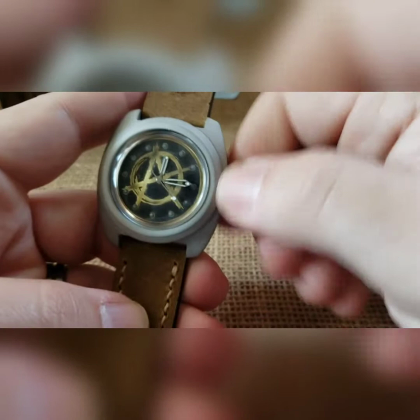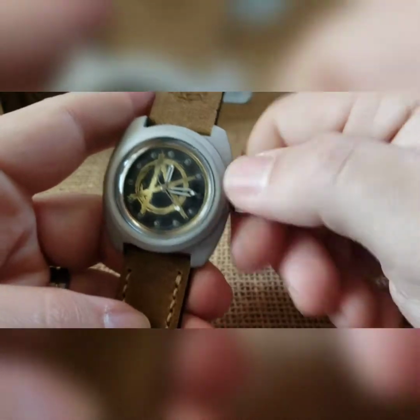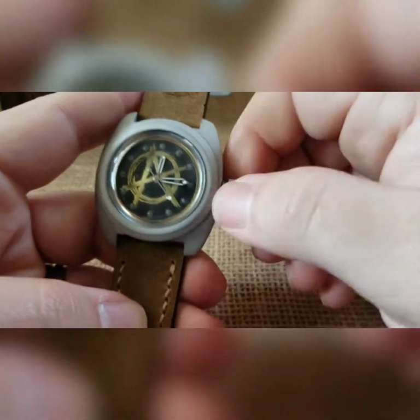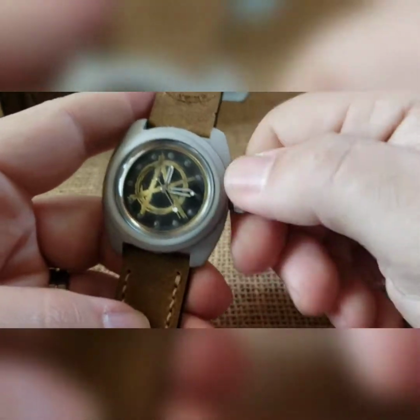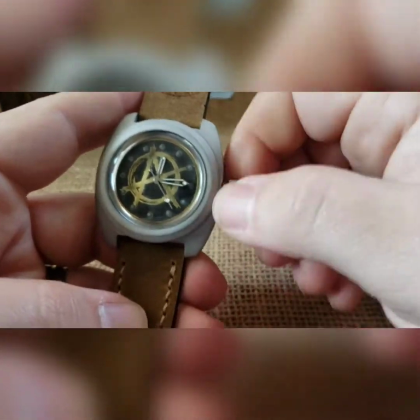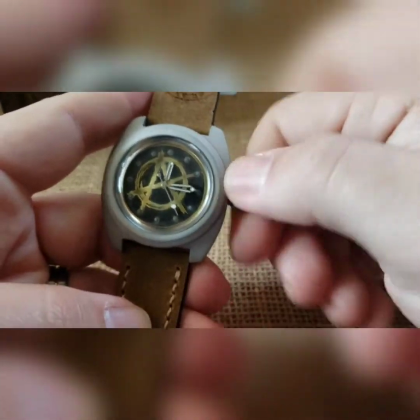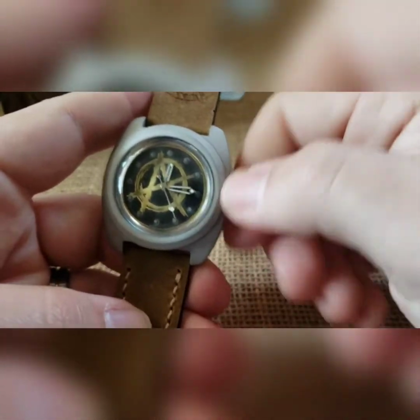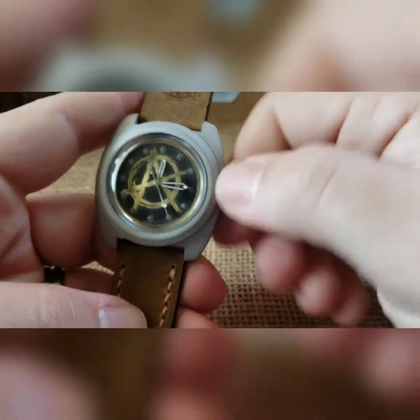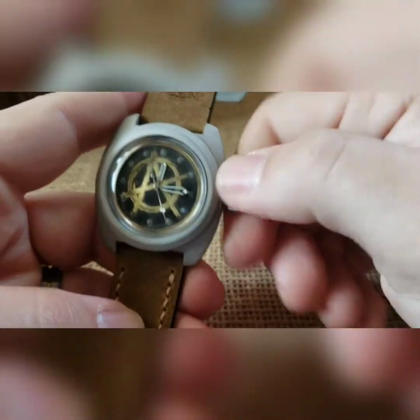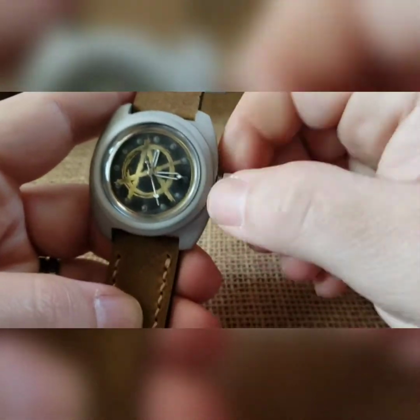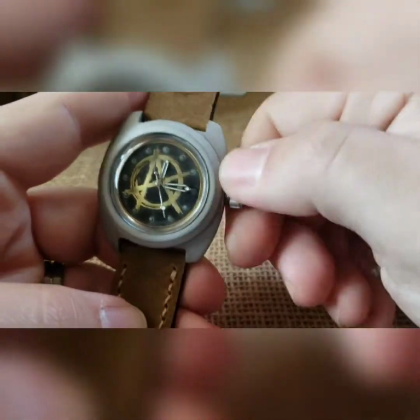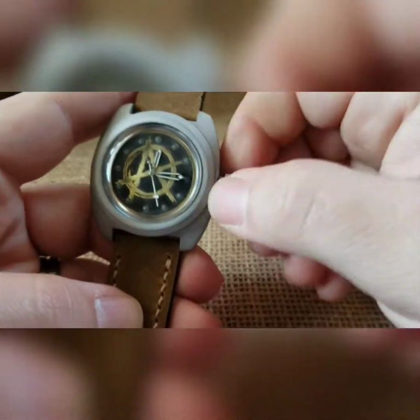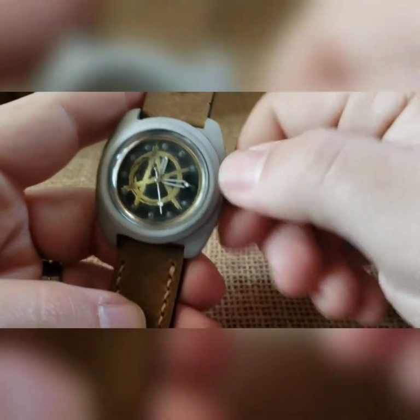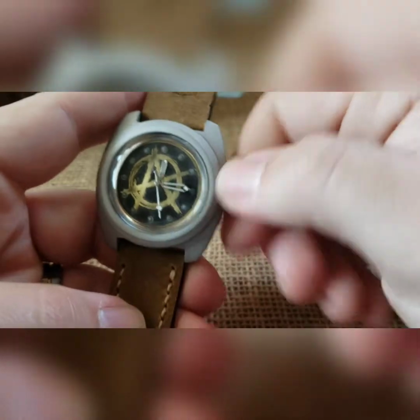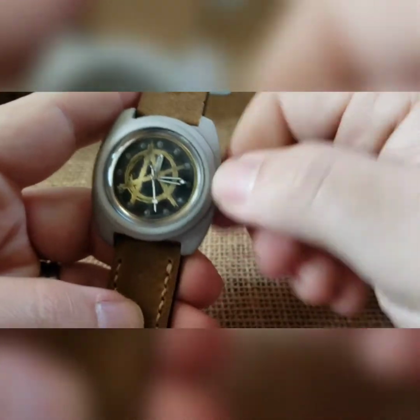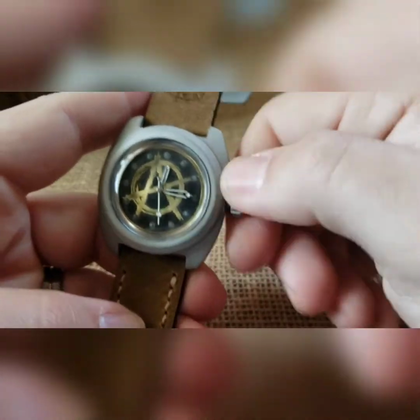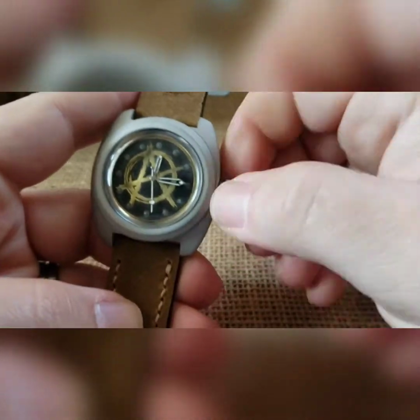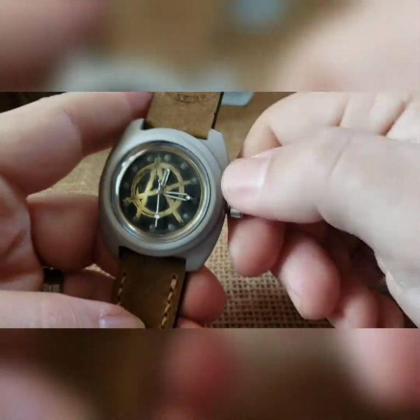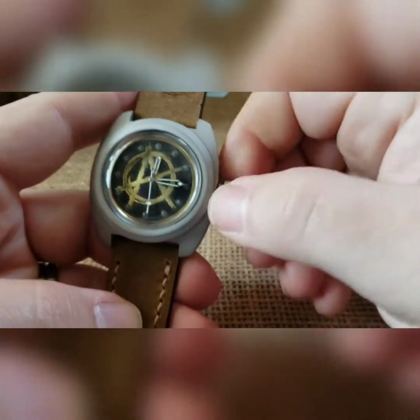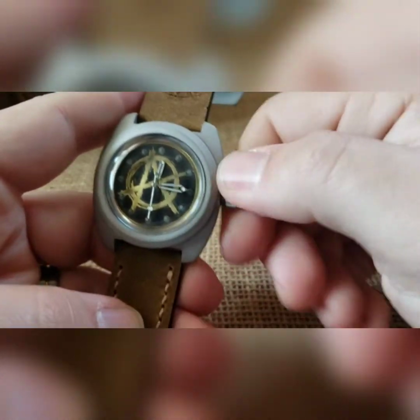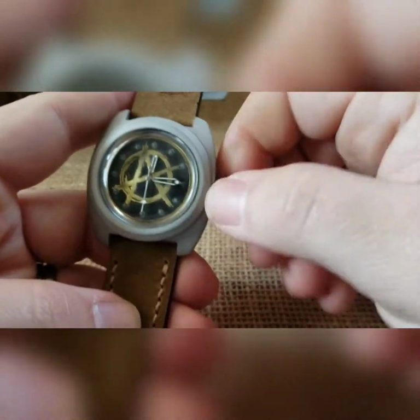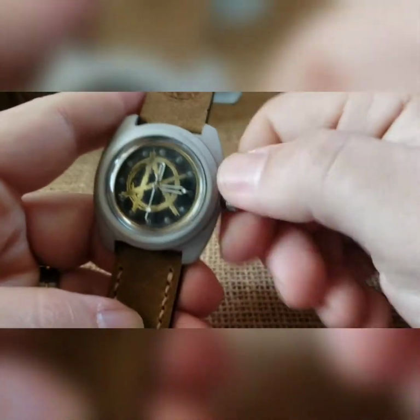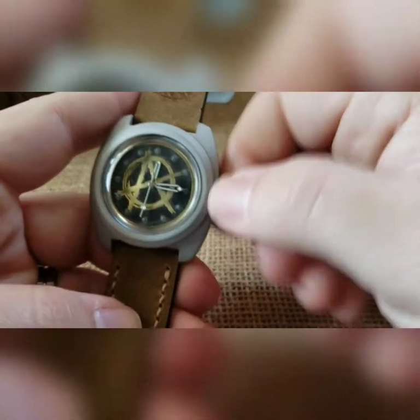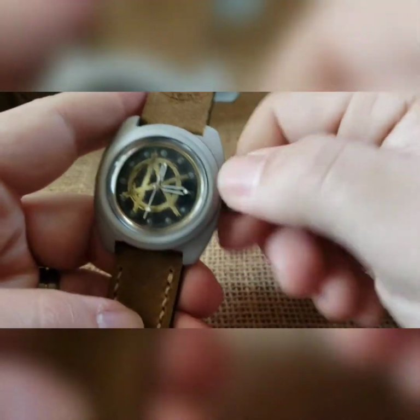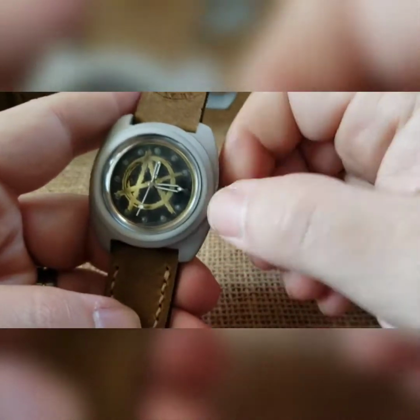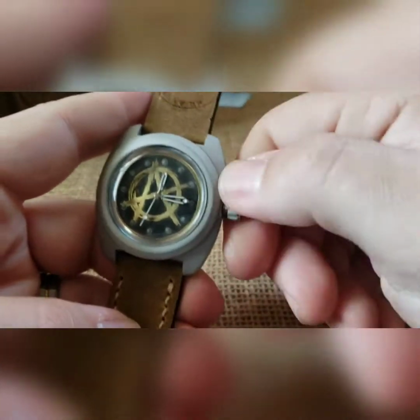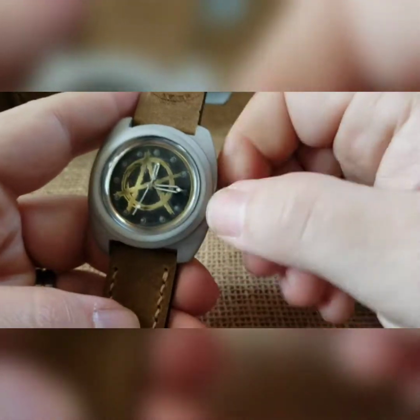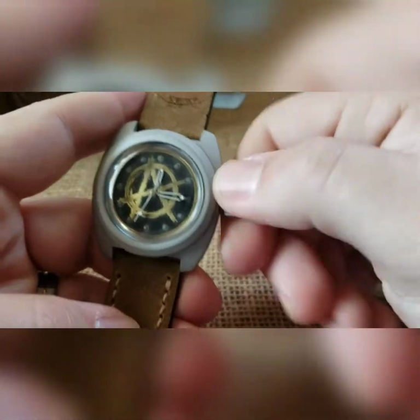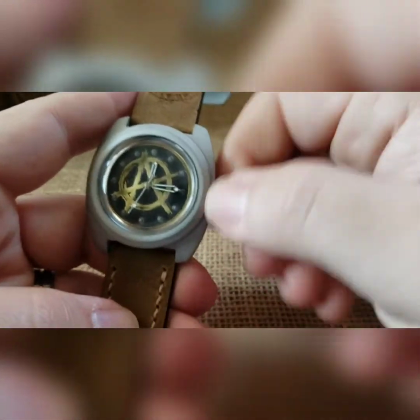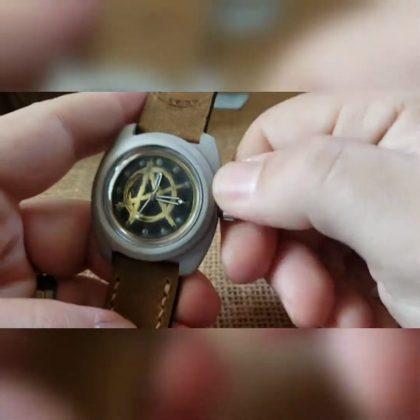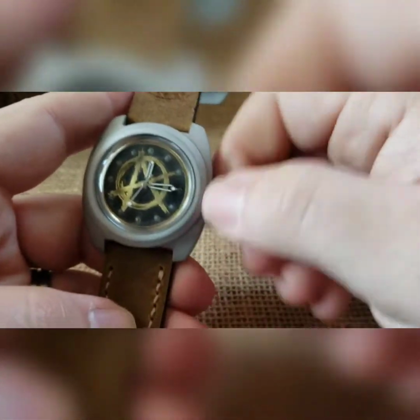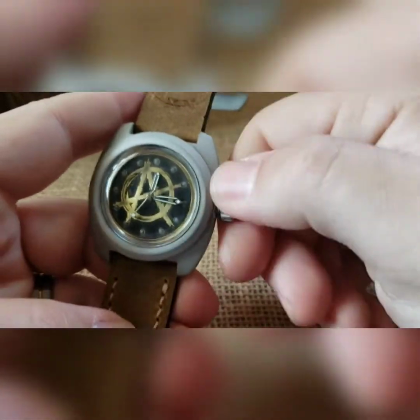If you do it for something closer to 20 seconds you're going to max out that 31-plus hour power reserve, which is what I do. I do that and then set them down, make sure they keep time the next day, make sure the movement's good, the hands aren't bound or anything. You cannot over-wind it — you can do this all day if you want, it doesn't matter.